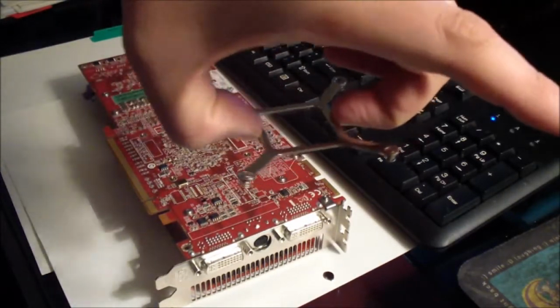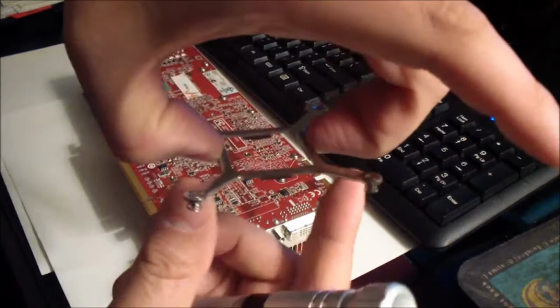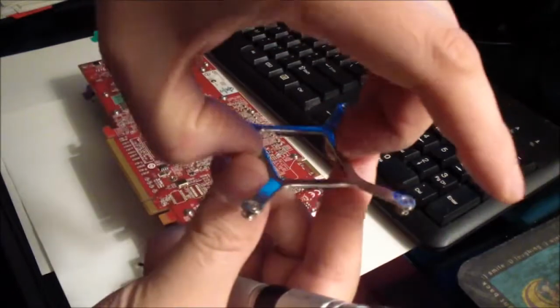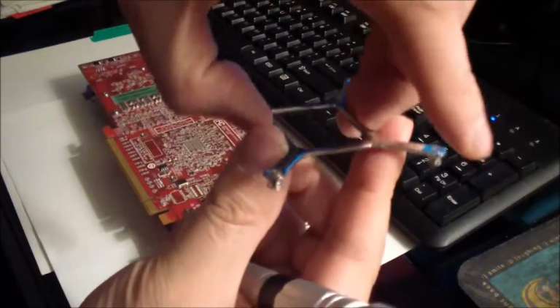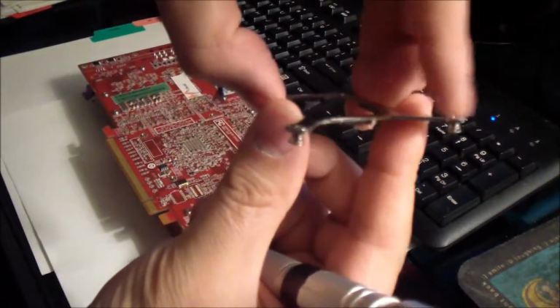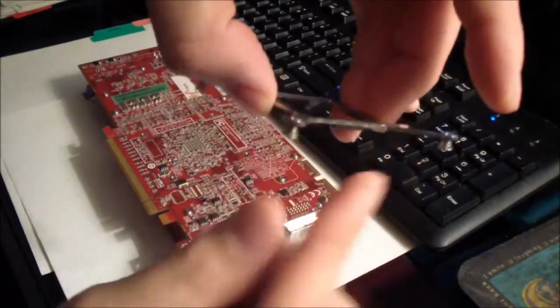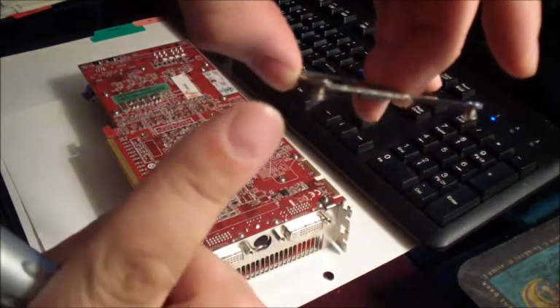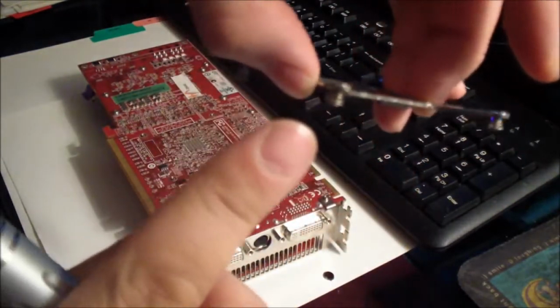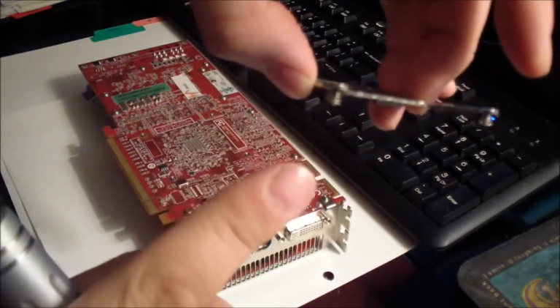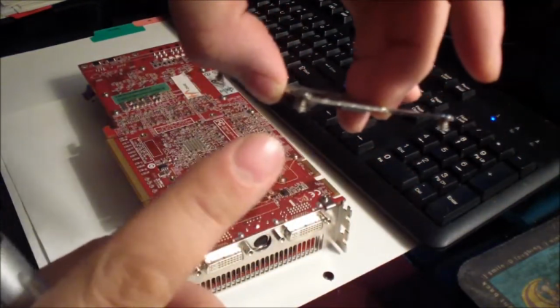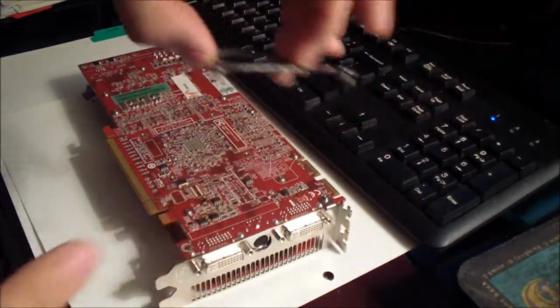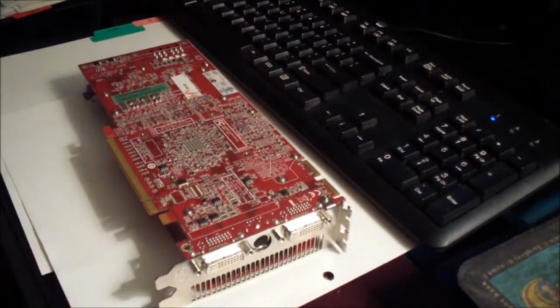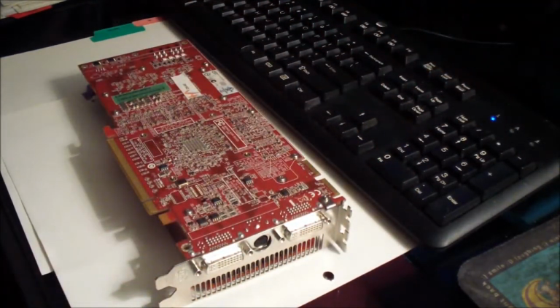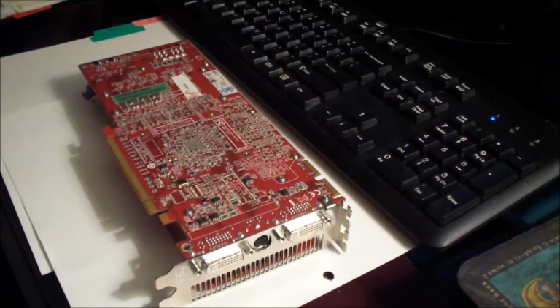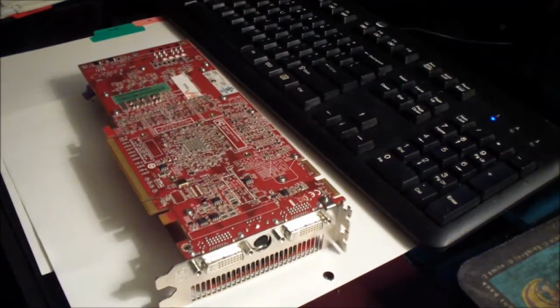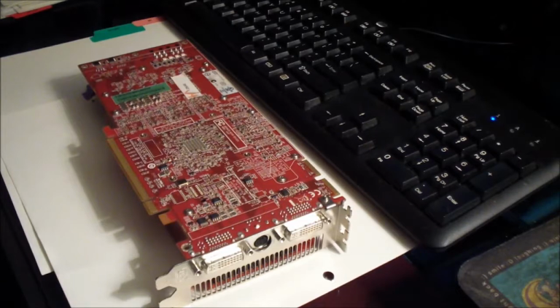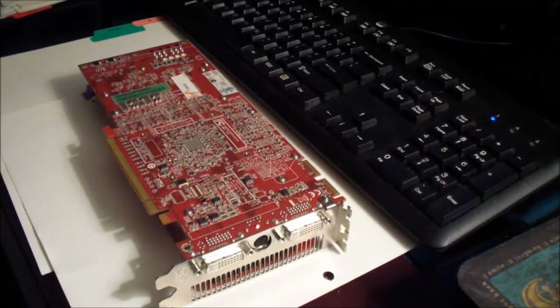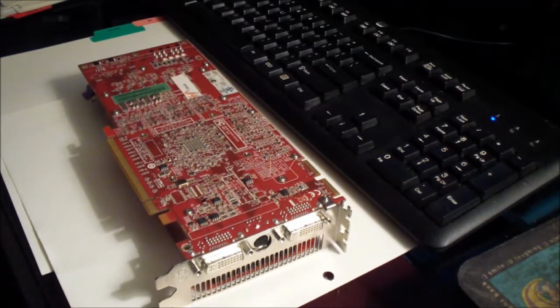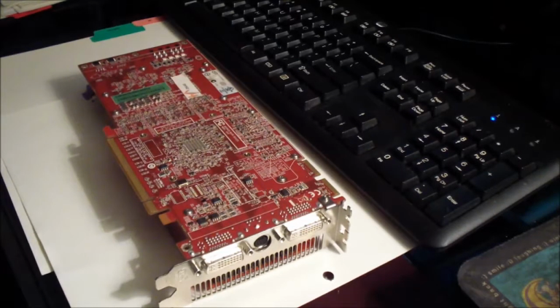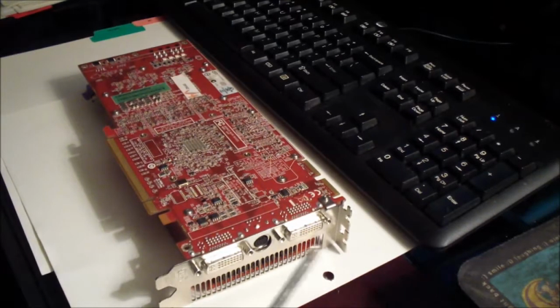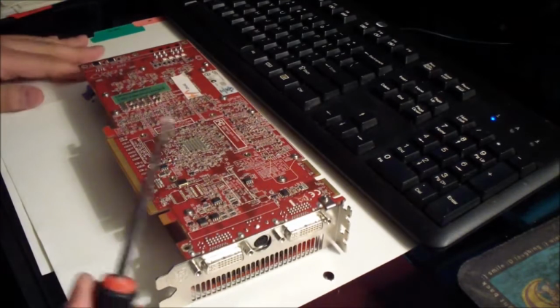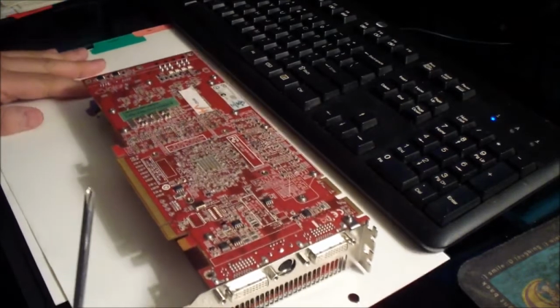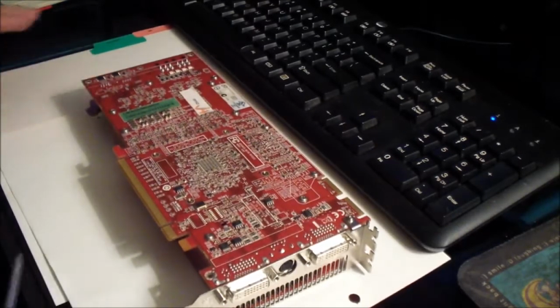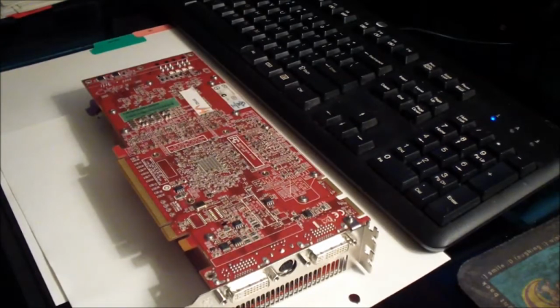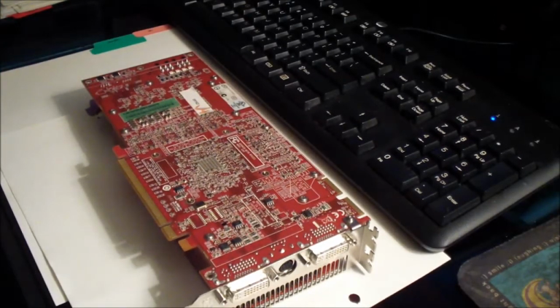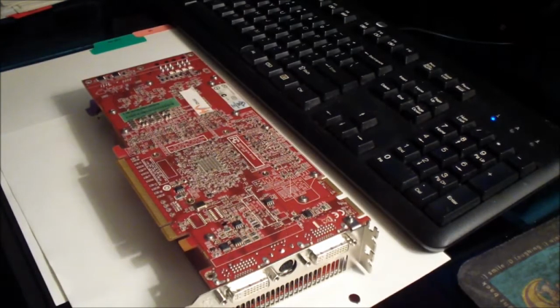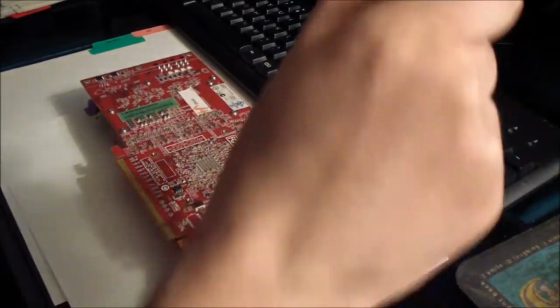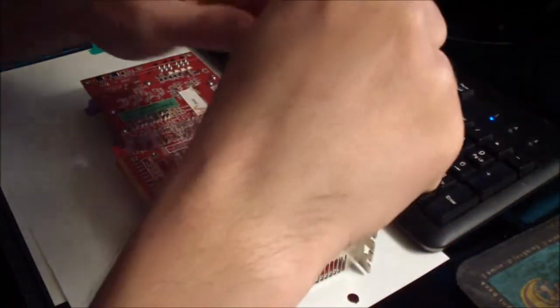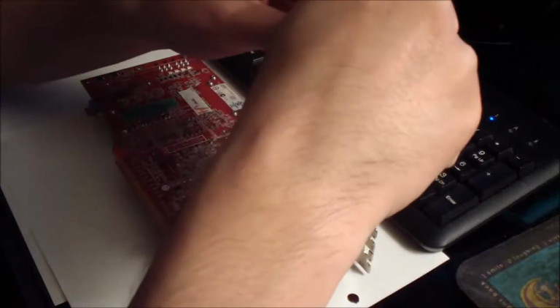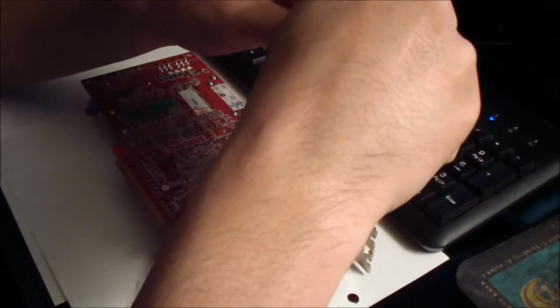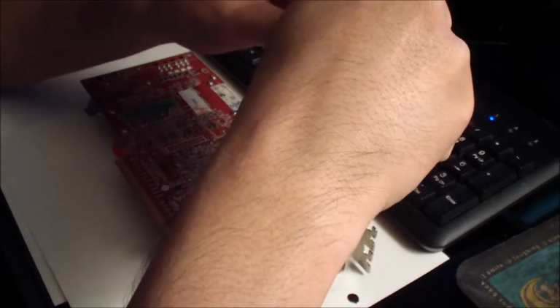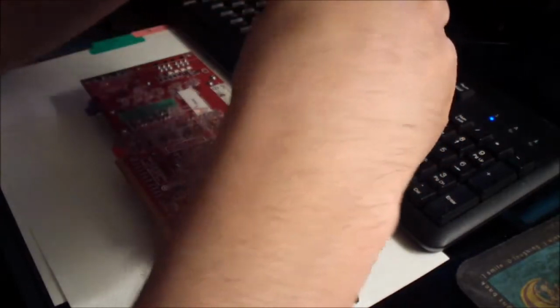There are some springs right here that are holding the screw, which adds tension. Then let's remove the bigger screws.